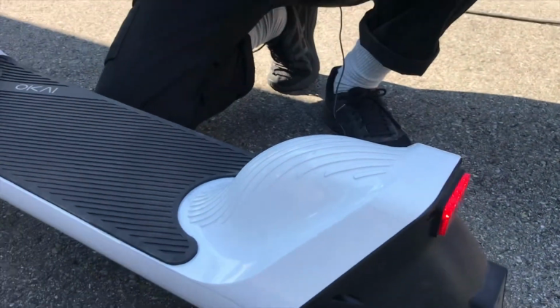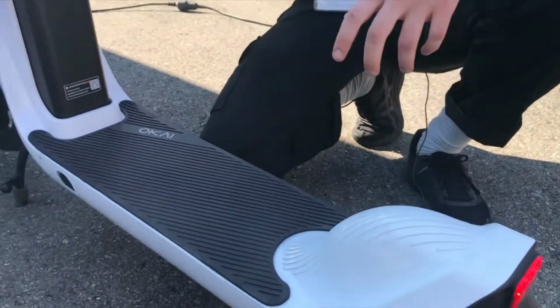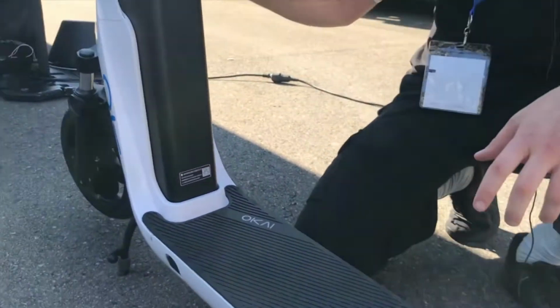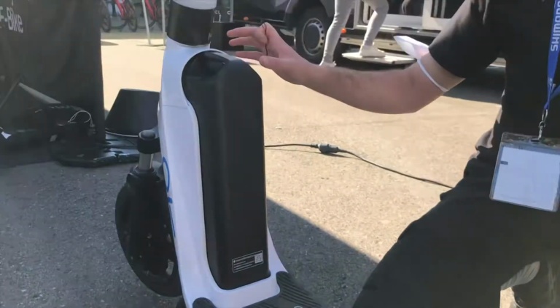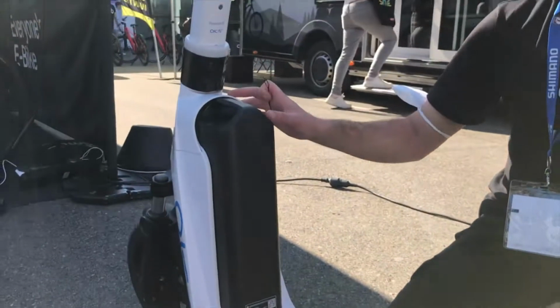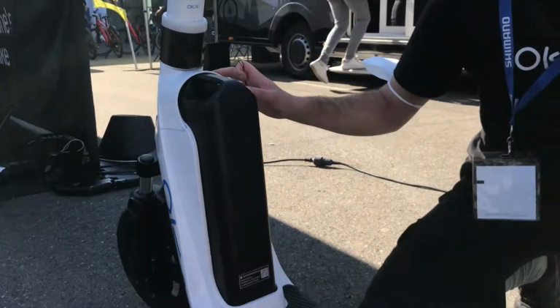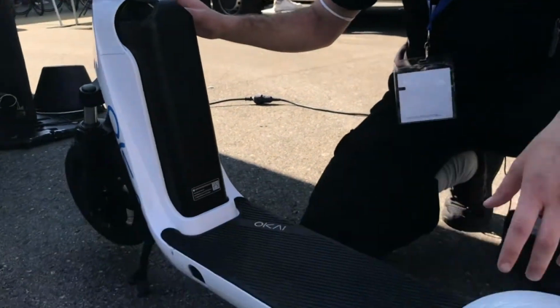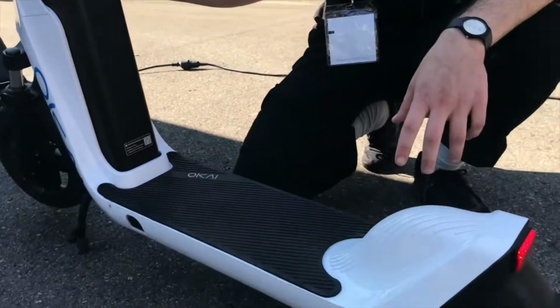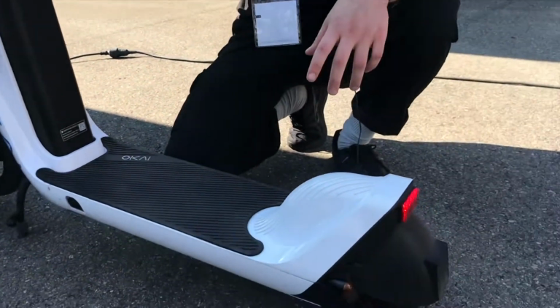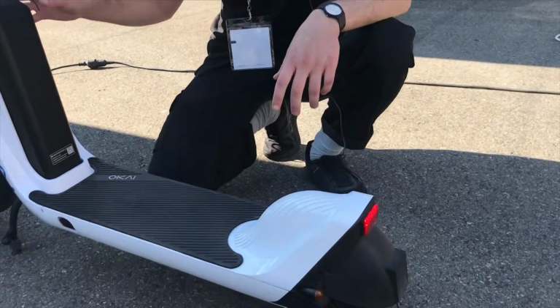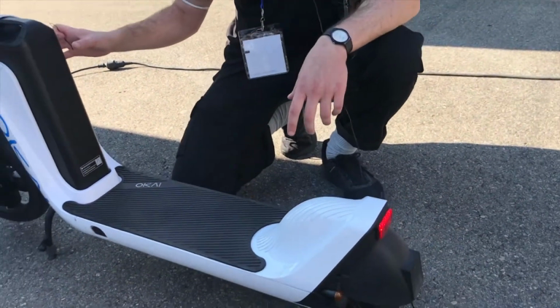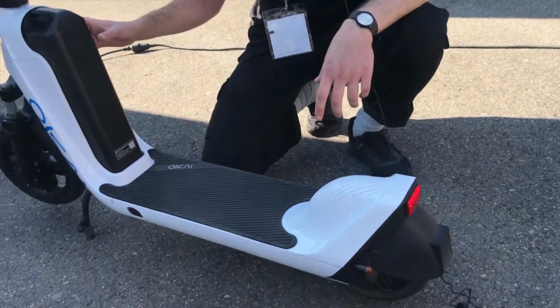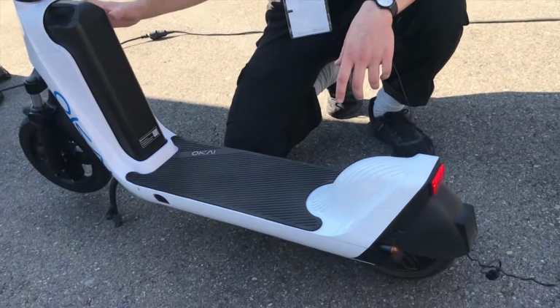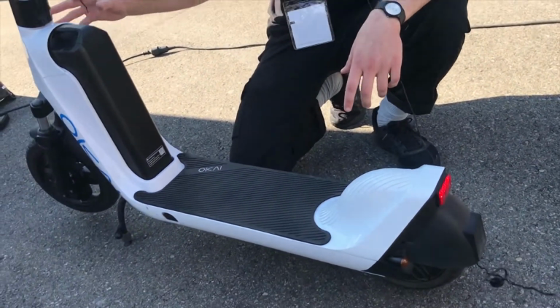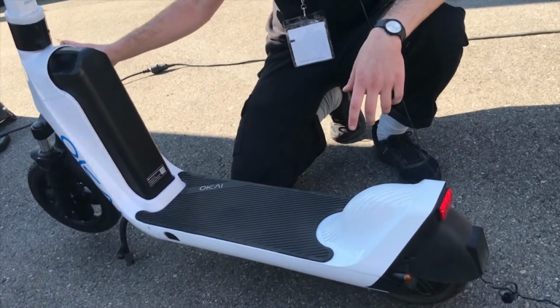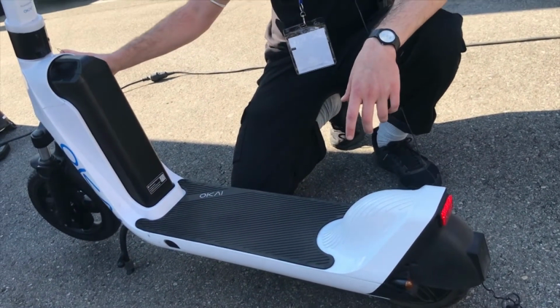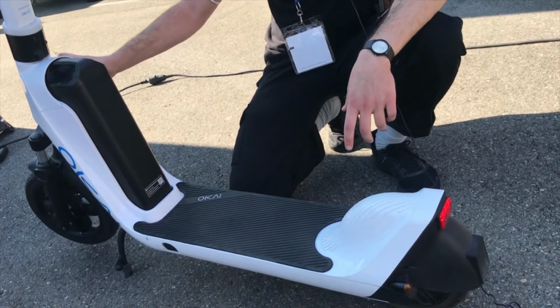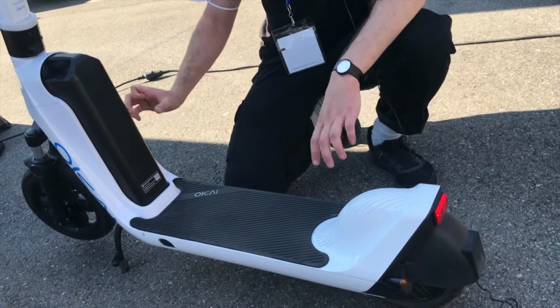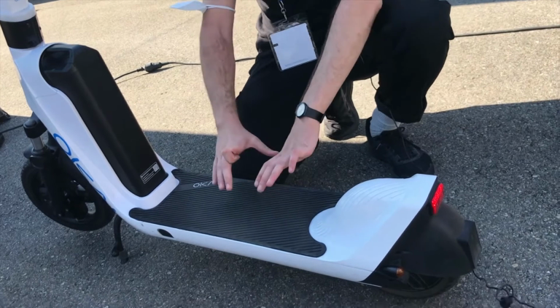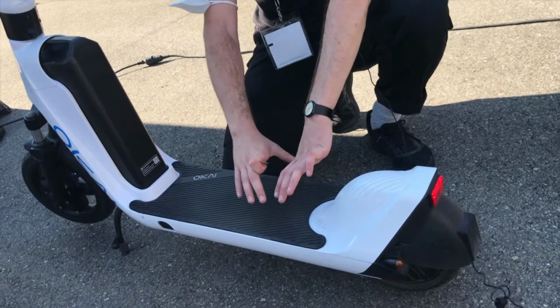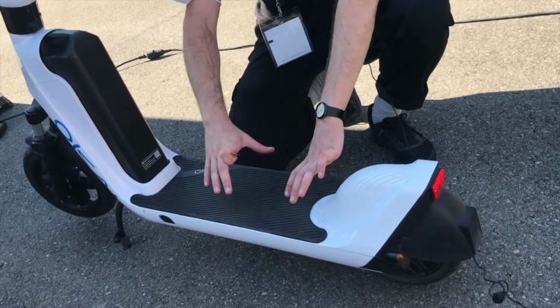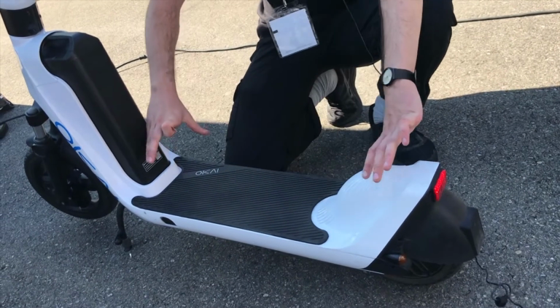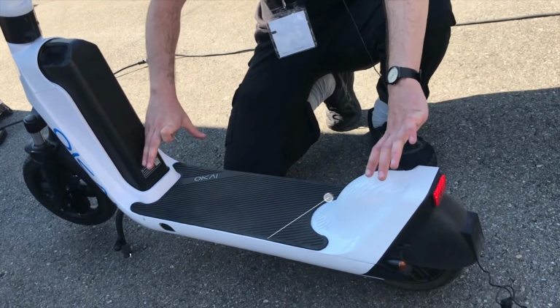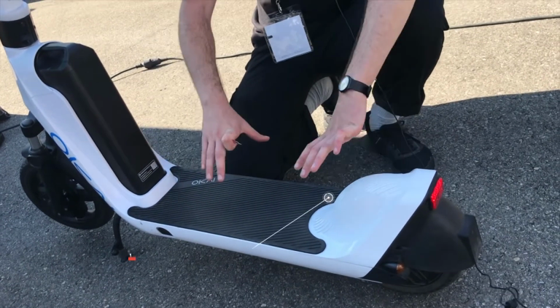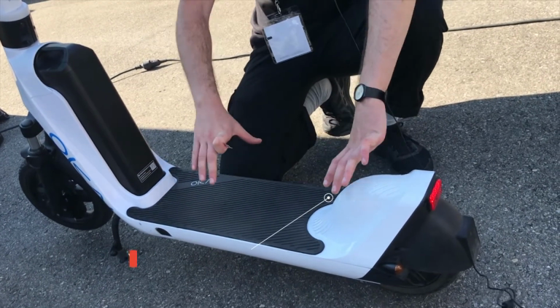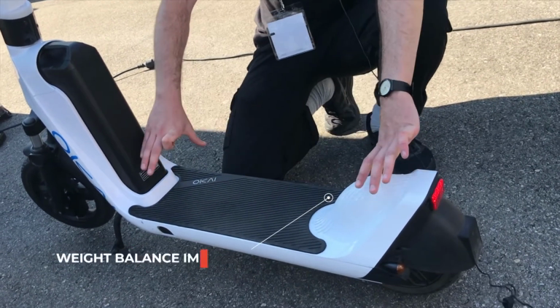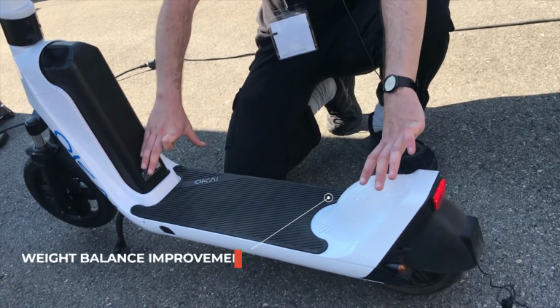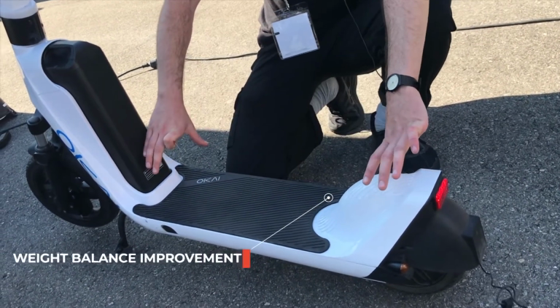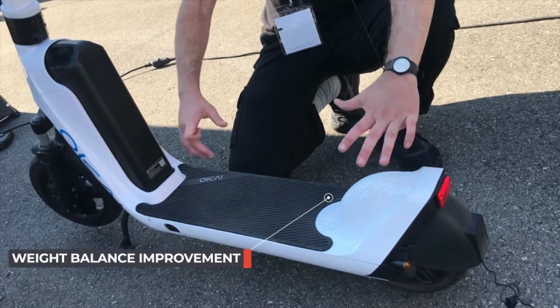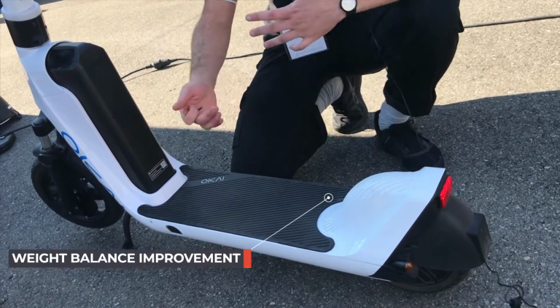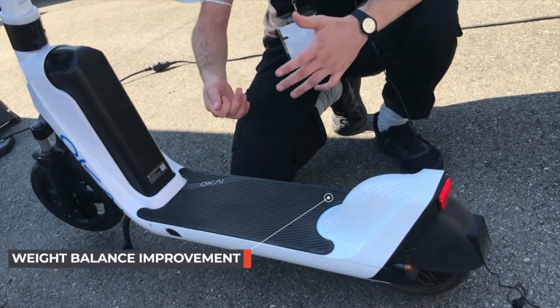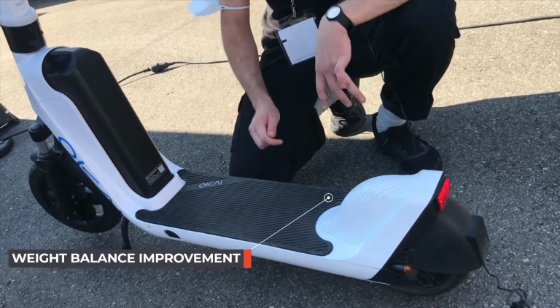This new version is a lot more sturdy. The weight distribution is also slightly different — in the ES400B it was more front-heavy, but now the weight is spread more evenly across the whole footbed, so it handles more nicely.